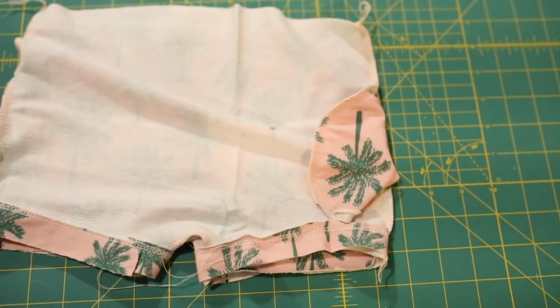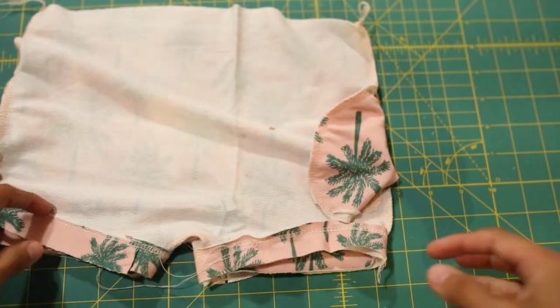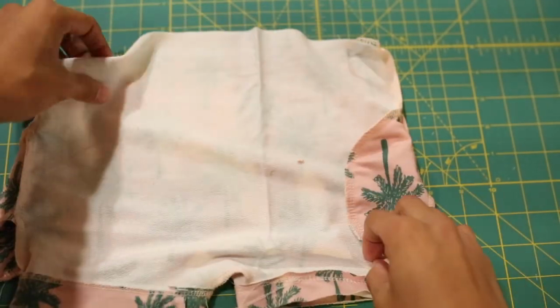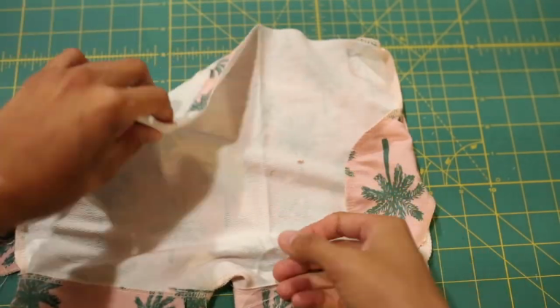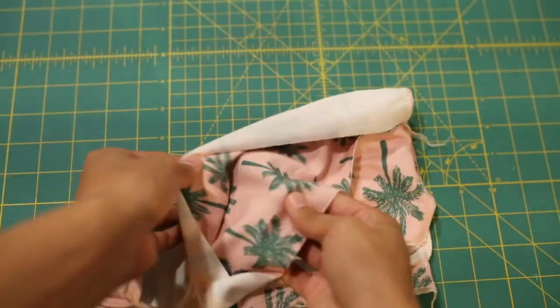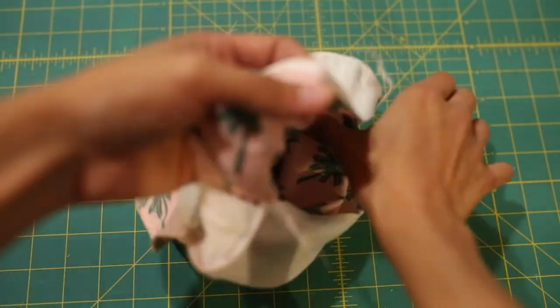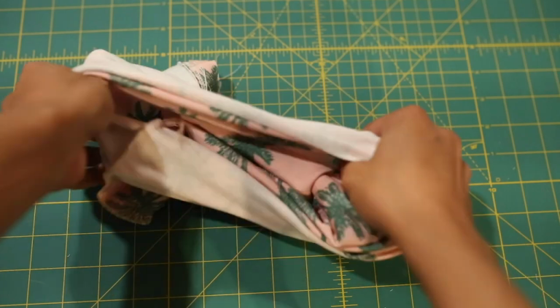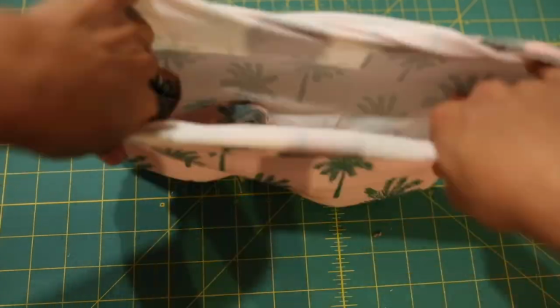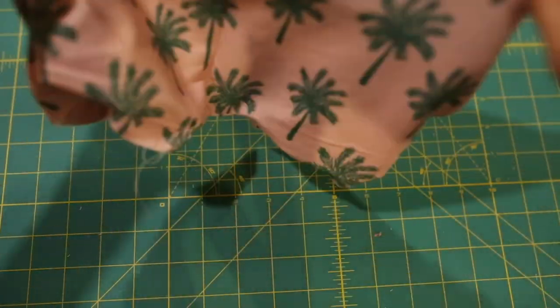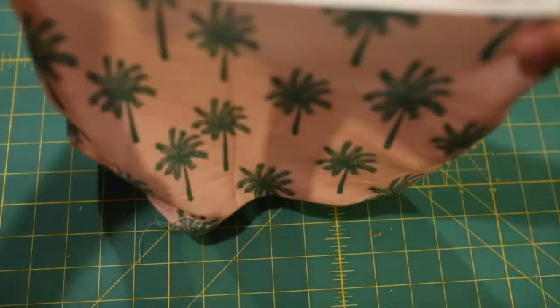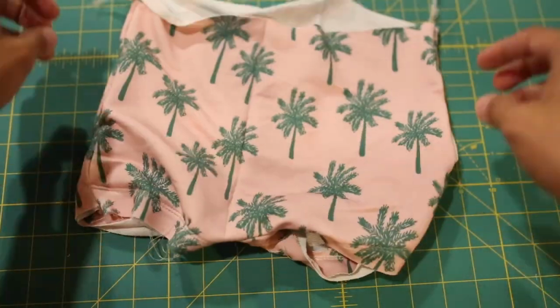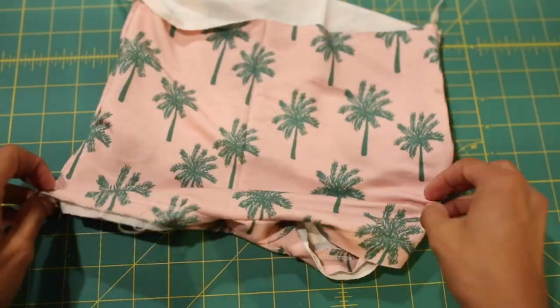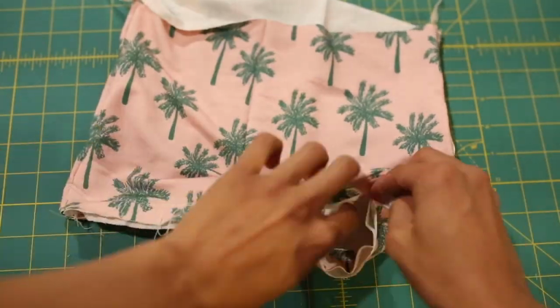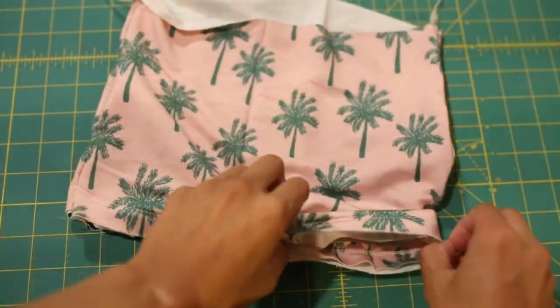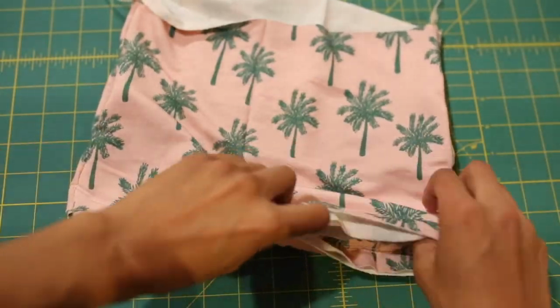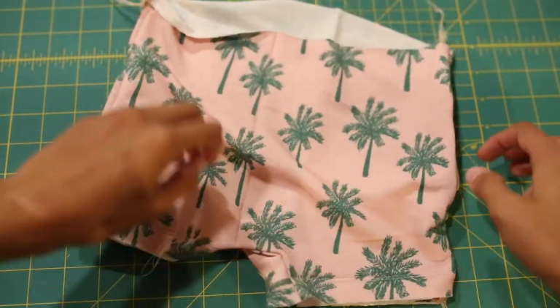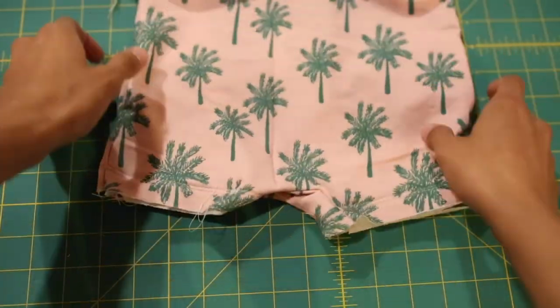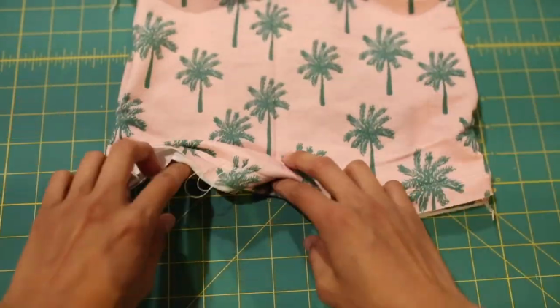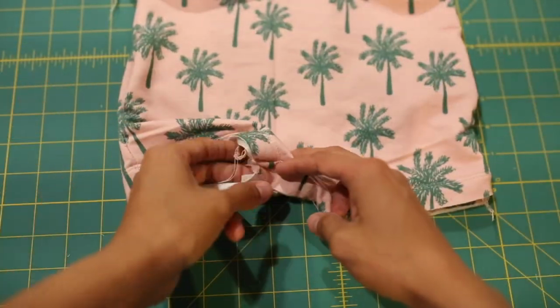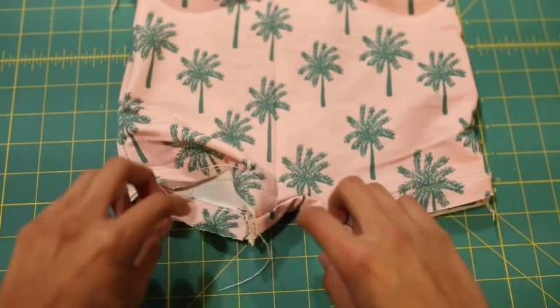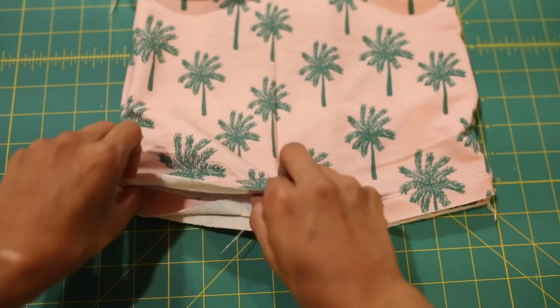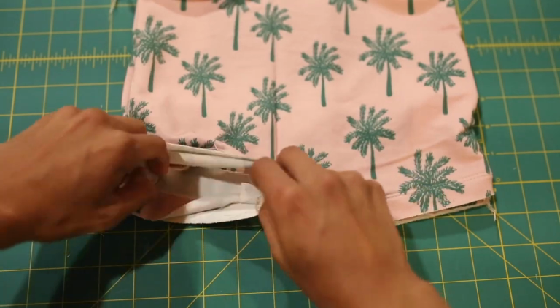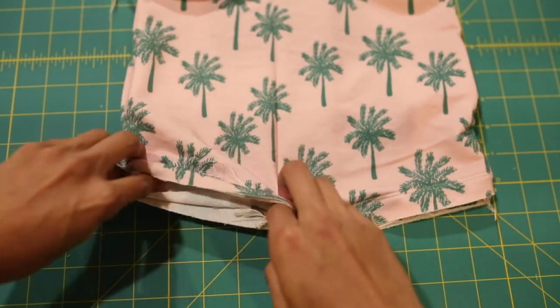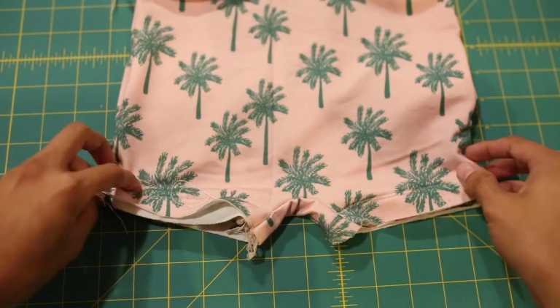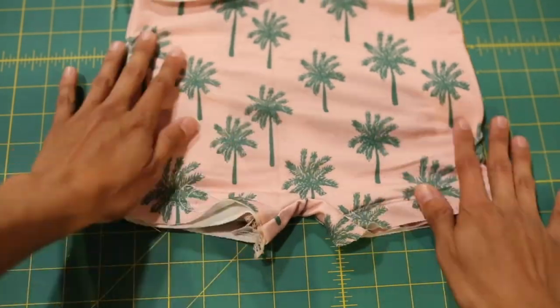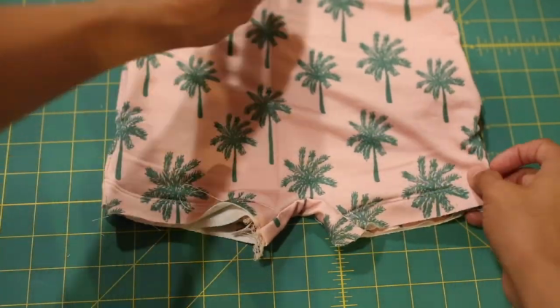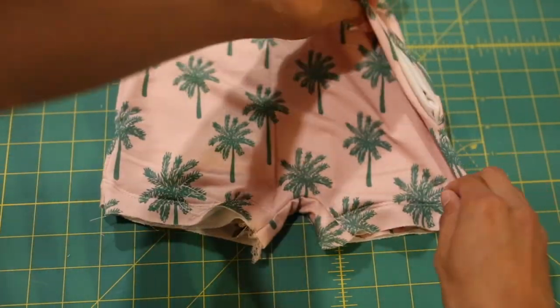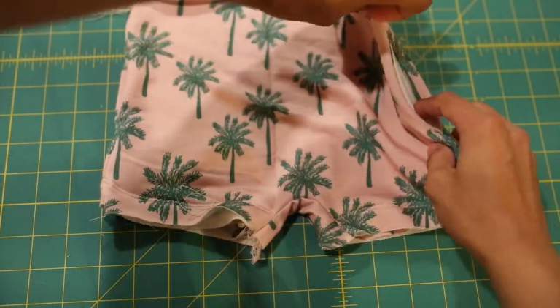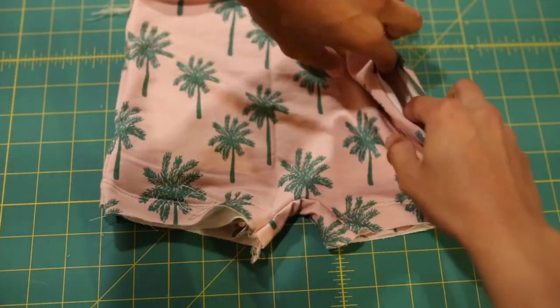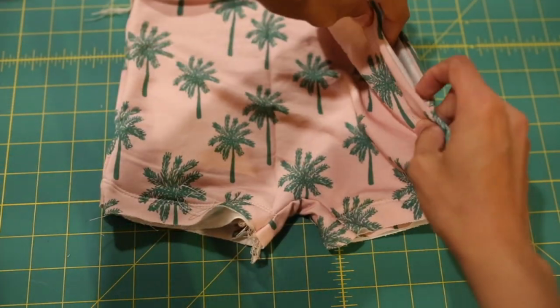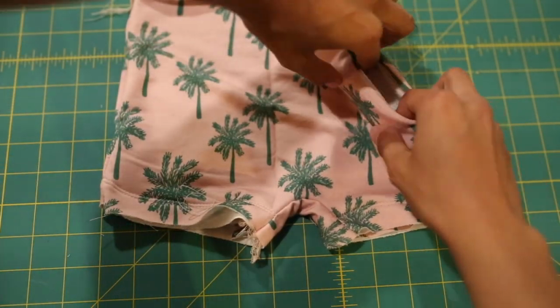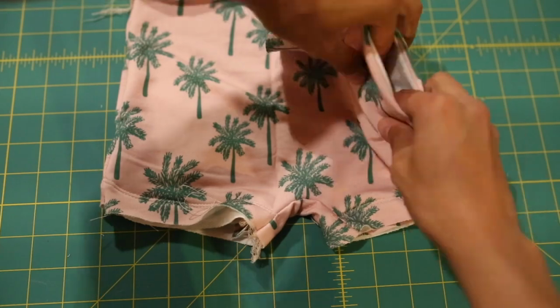This is what it should look like when you're done. This is what I meant about liking the contrasting pockets — I like the white to show.